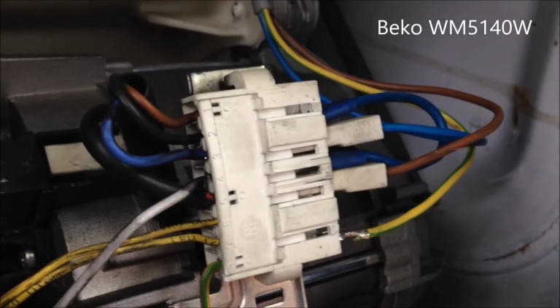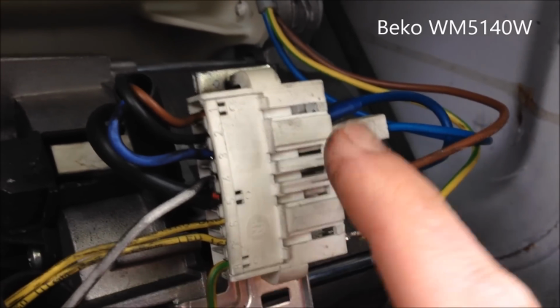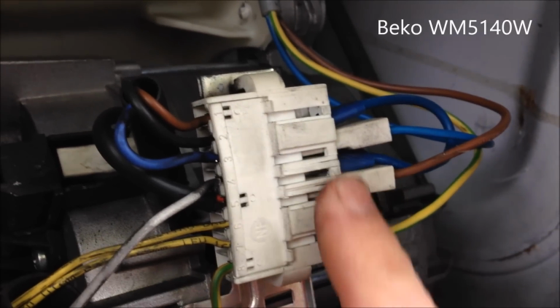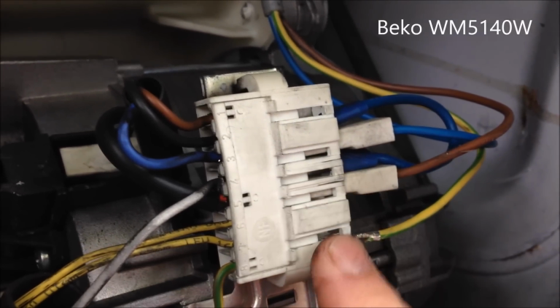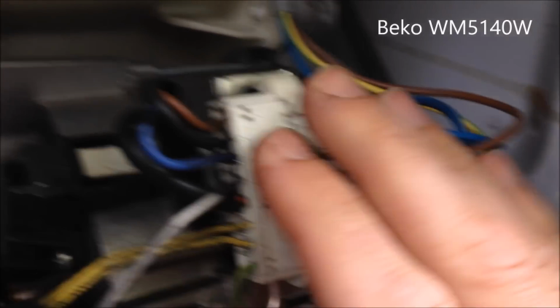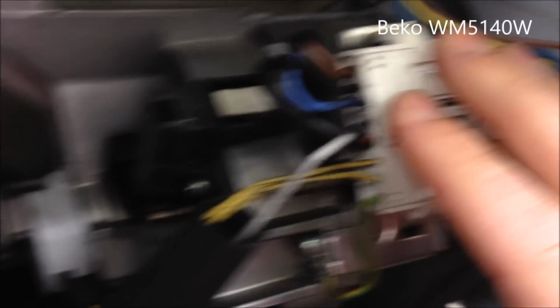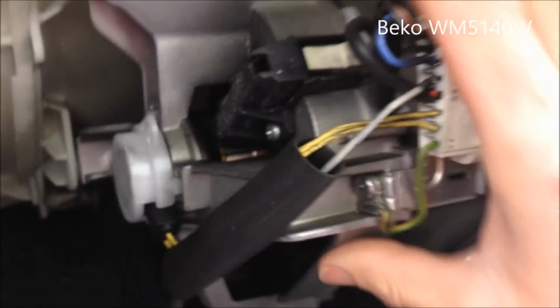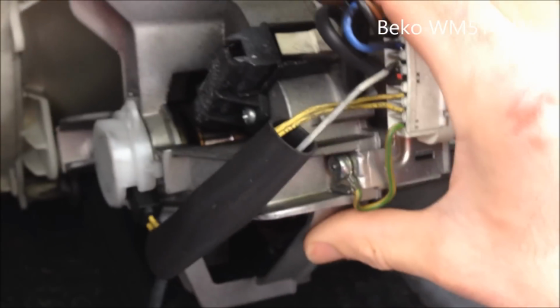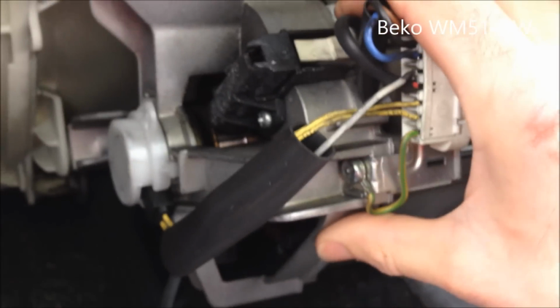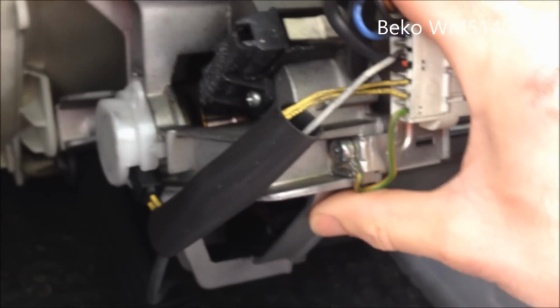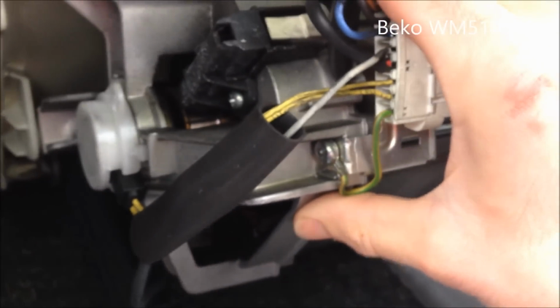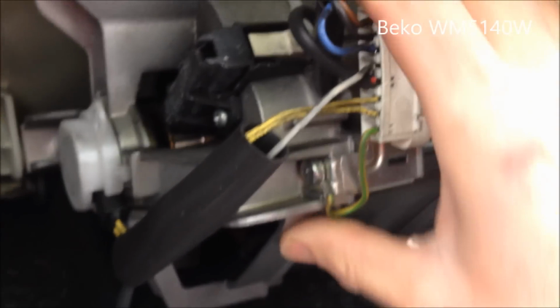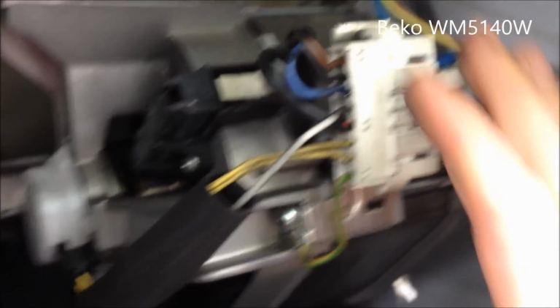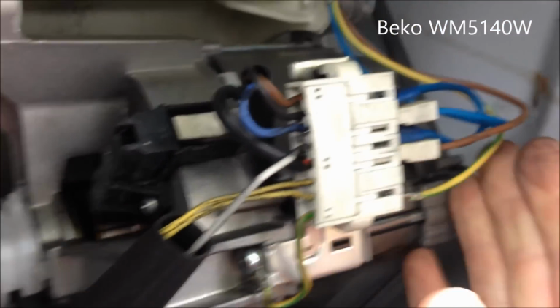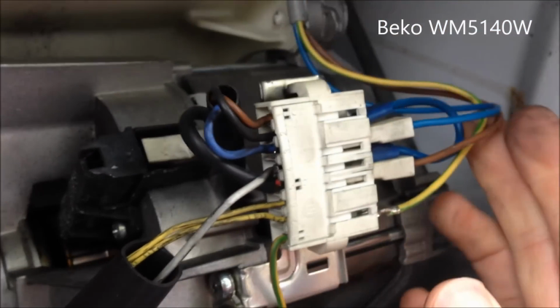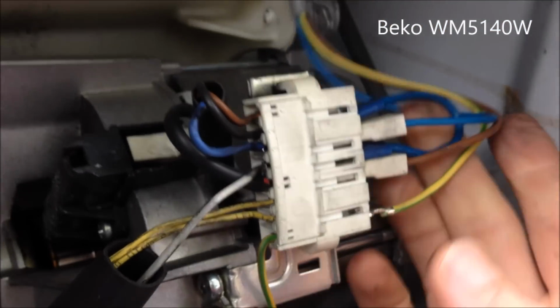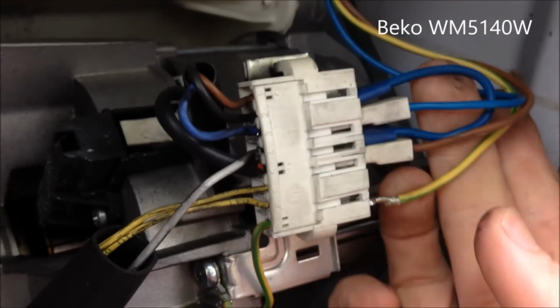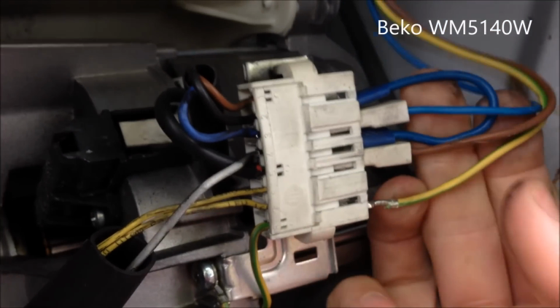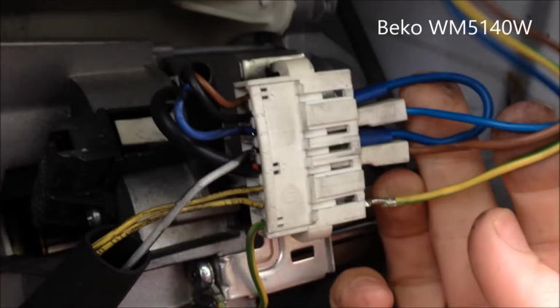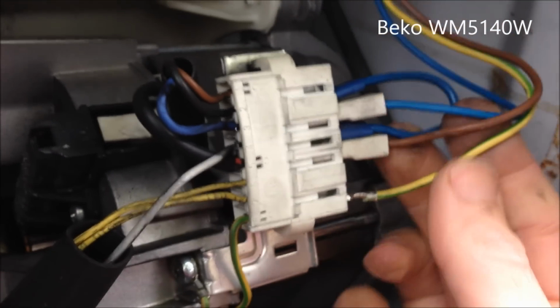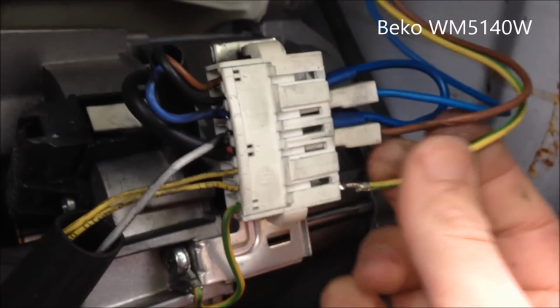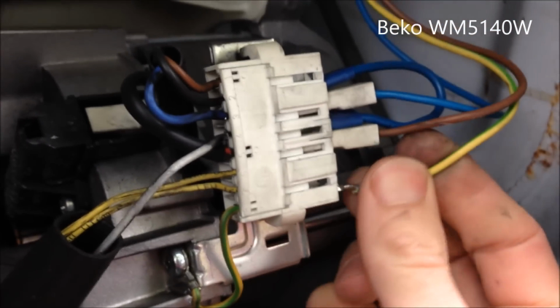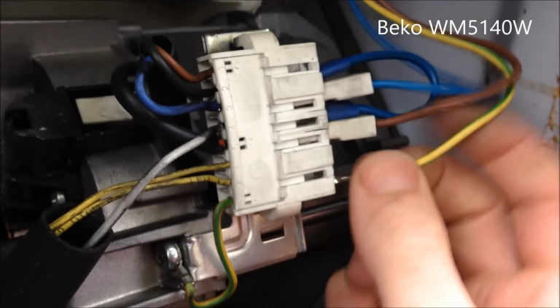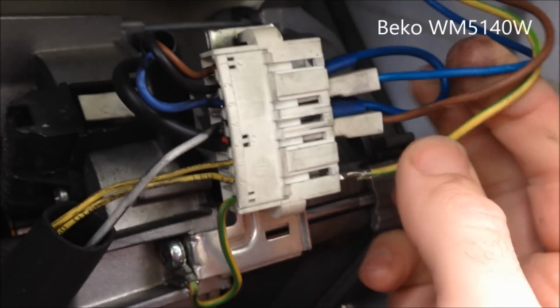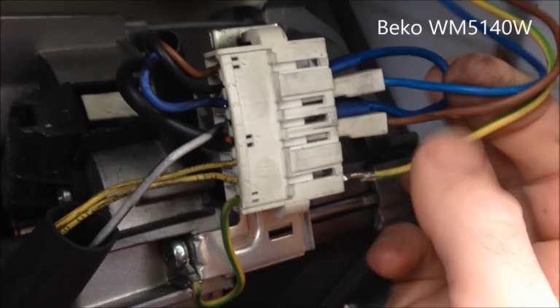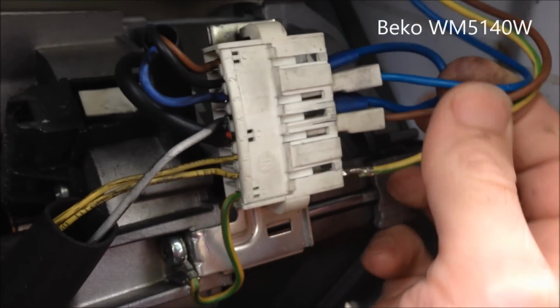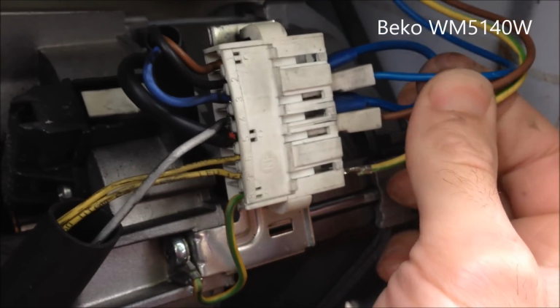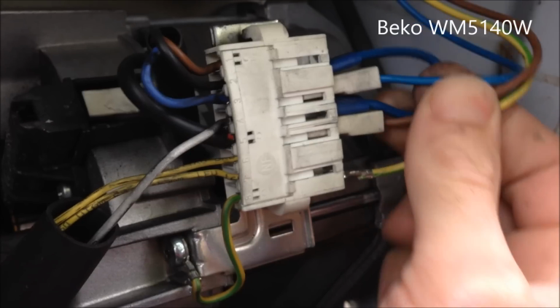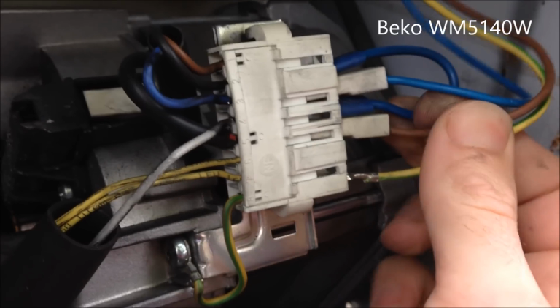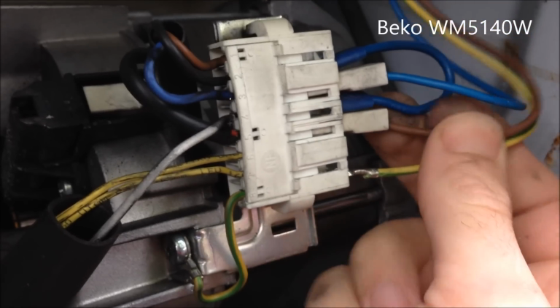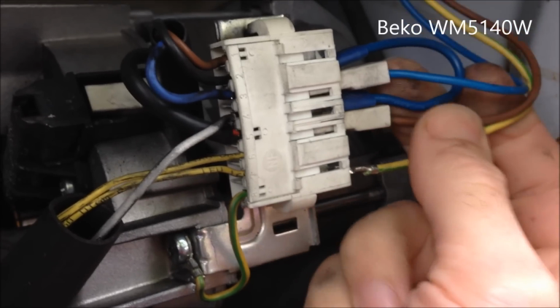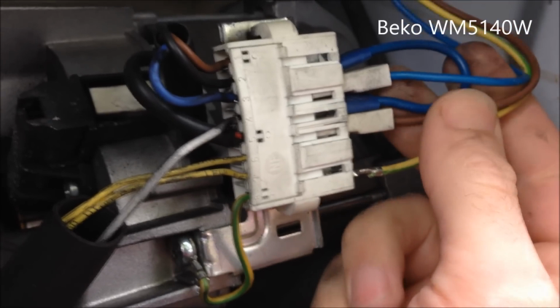I'm hotwiring this washing machine motor before I put bricks in it, so that there's no safety features left on it. I wouldn't advise doing this, but you might have to.